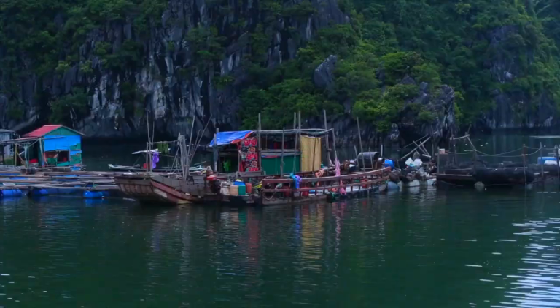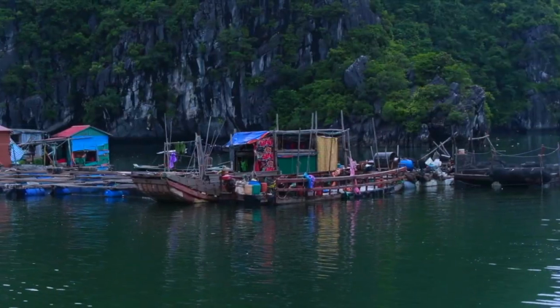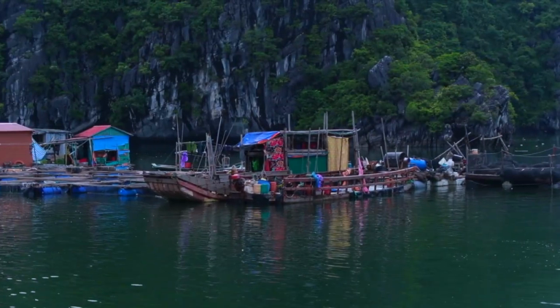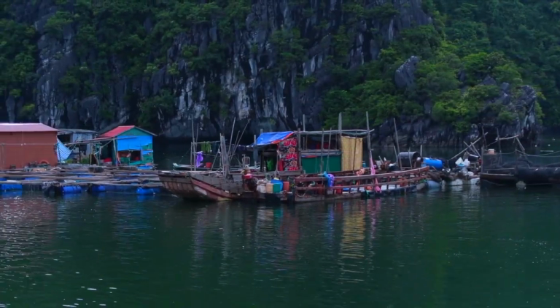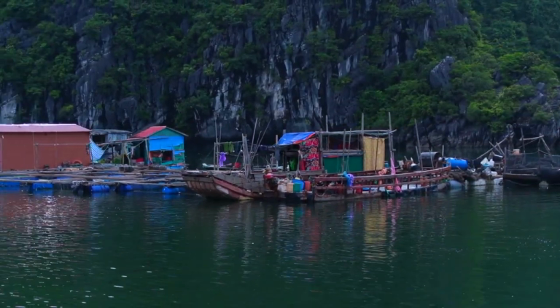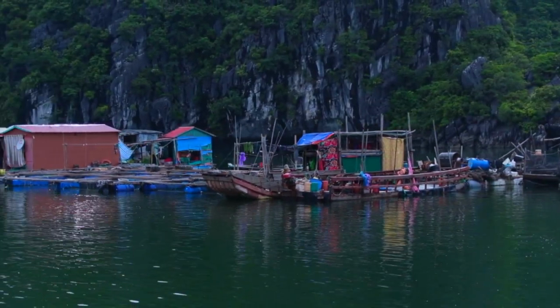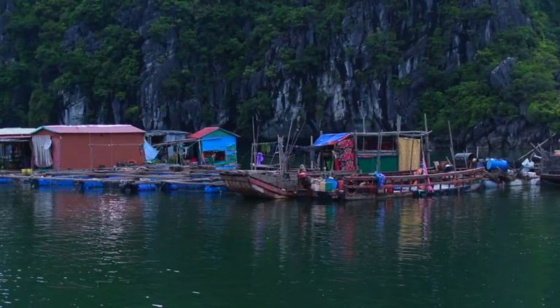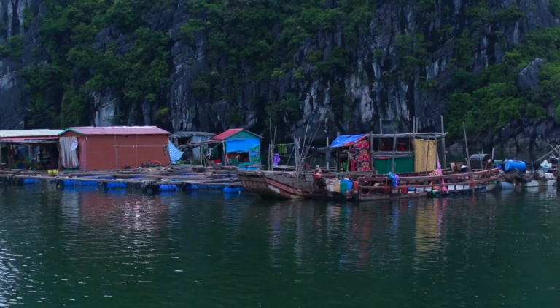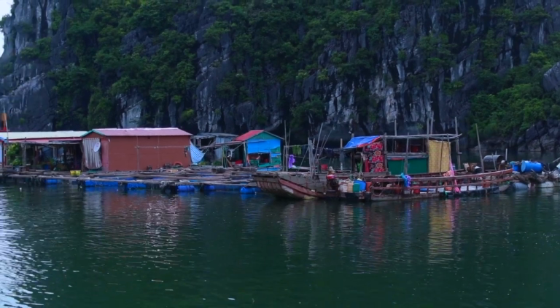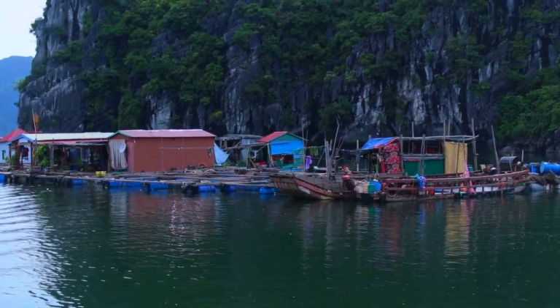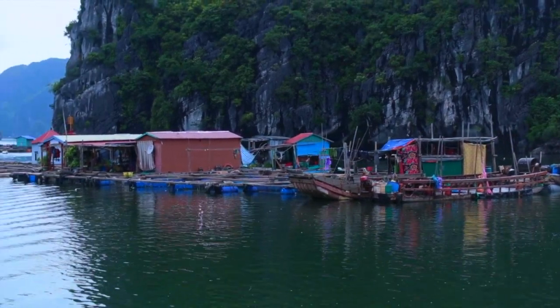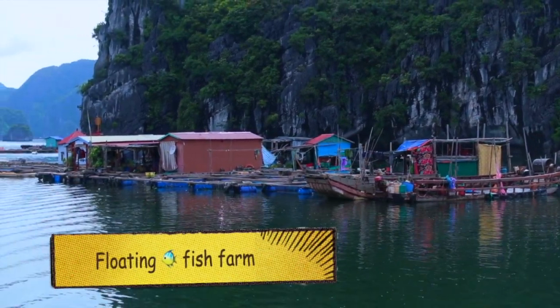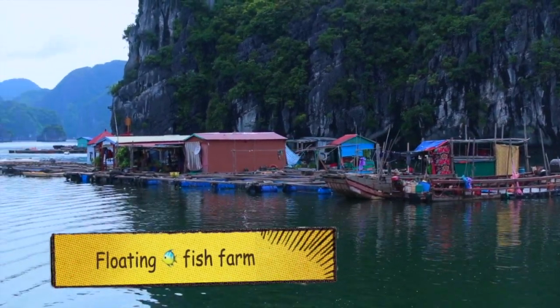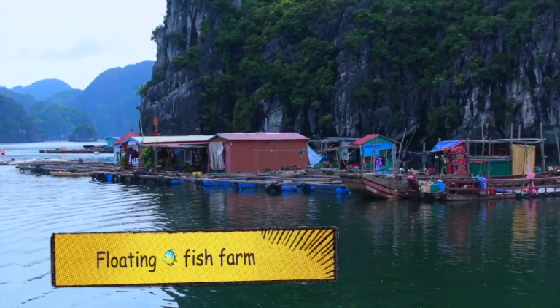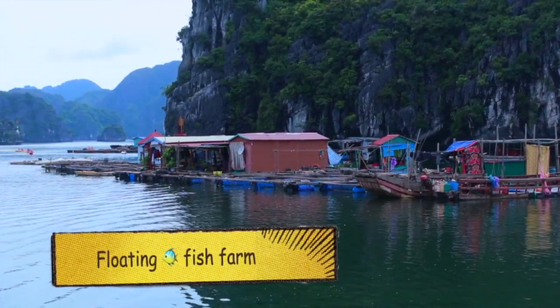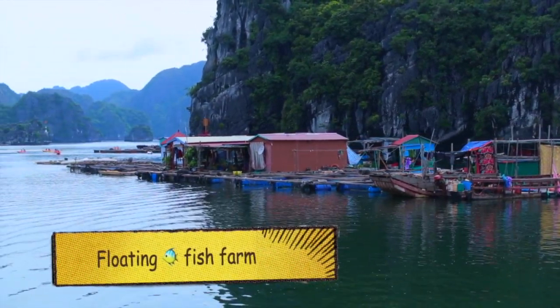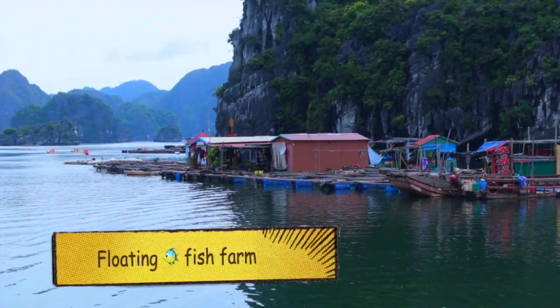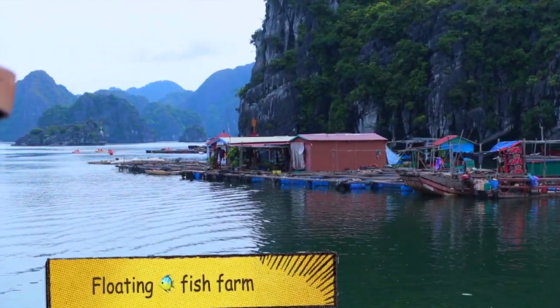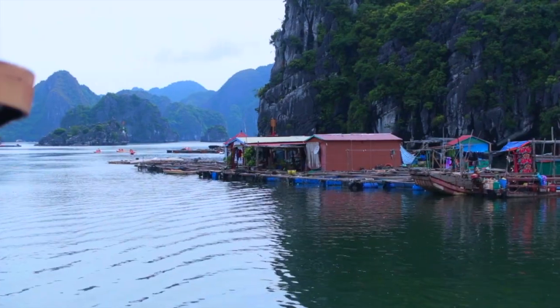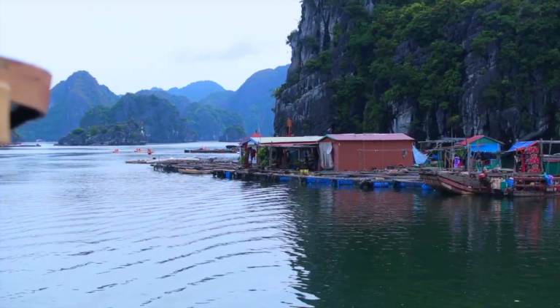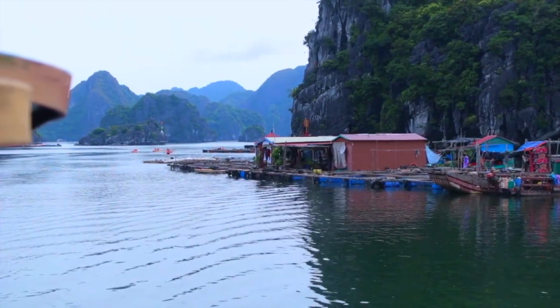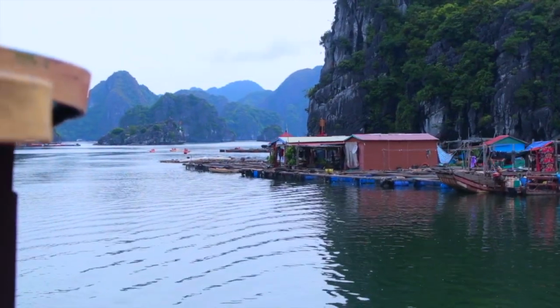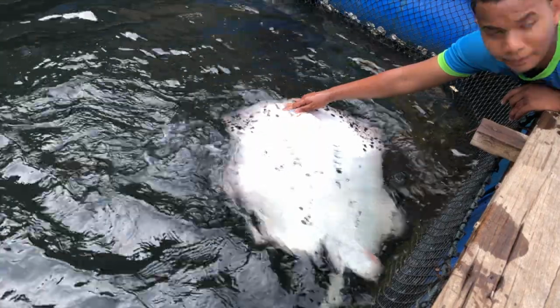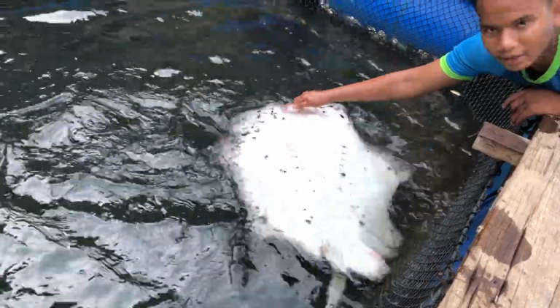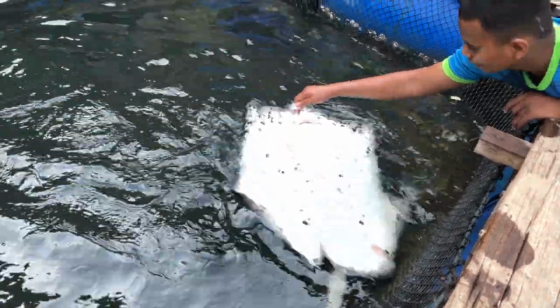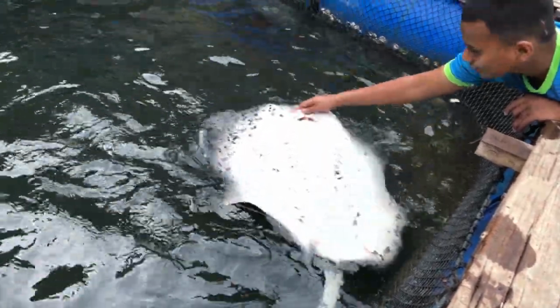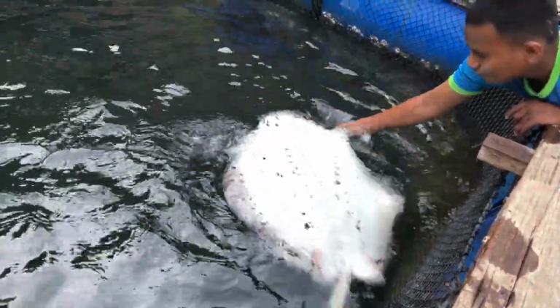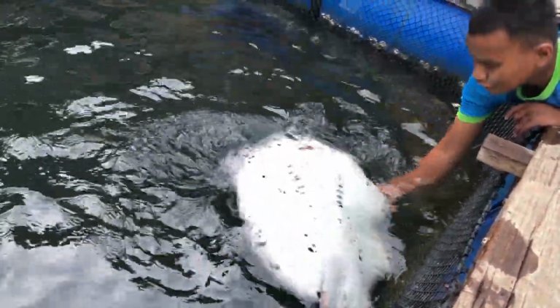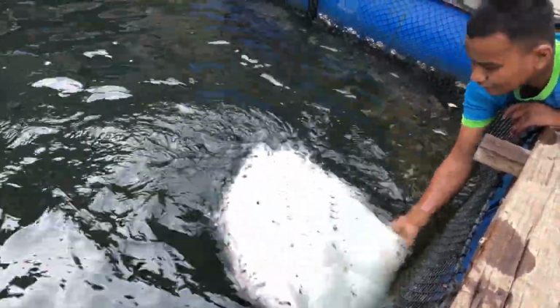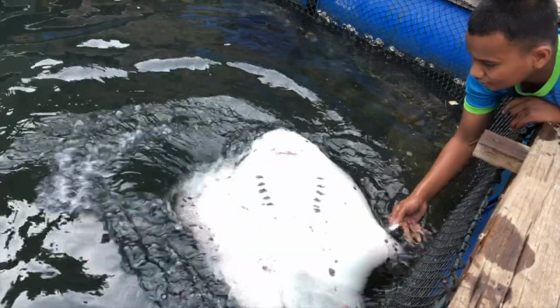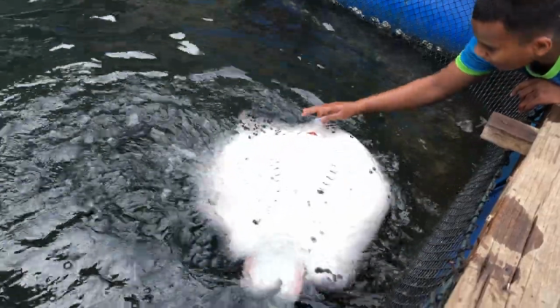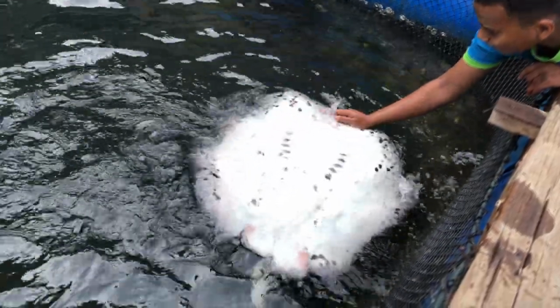Finally we reached the floating fish farm. You can see many varieties of fishes. The local guide helped us in feeding the fishes. The amazing thing is that some fish are very responsive when called with their name — cool, right?